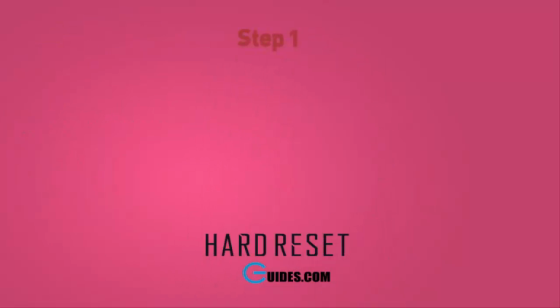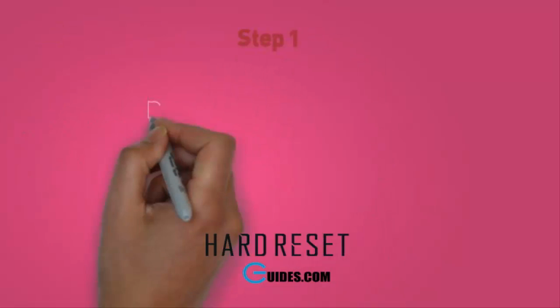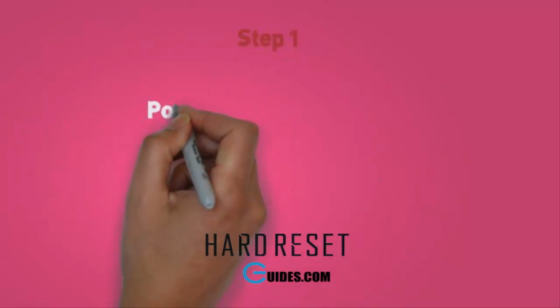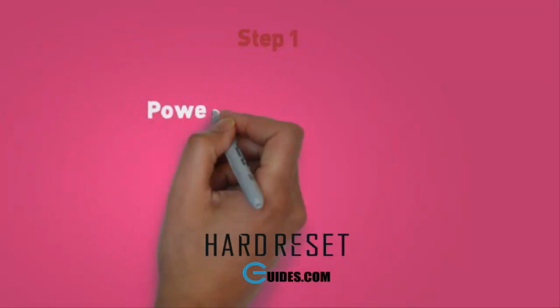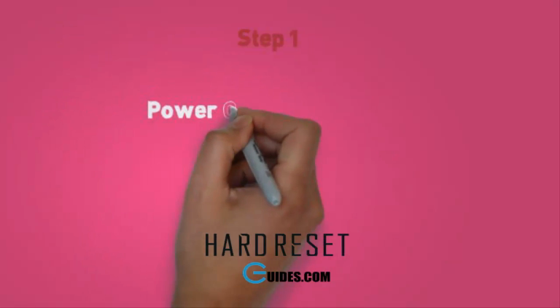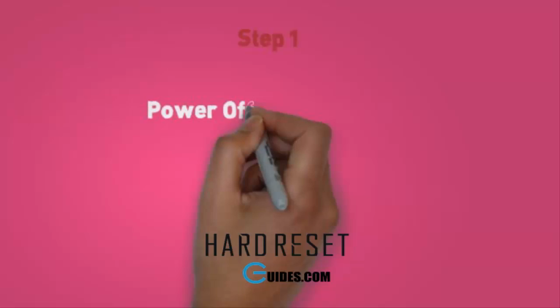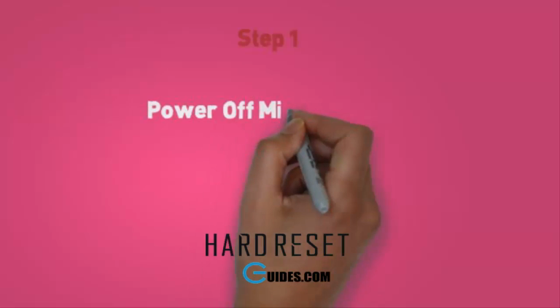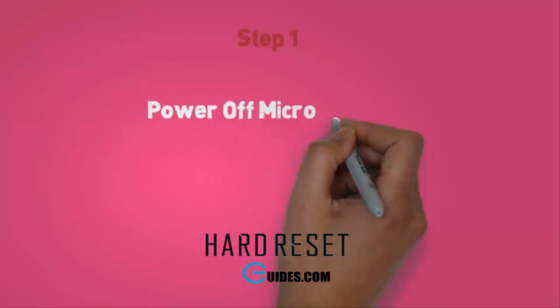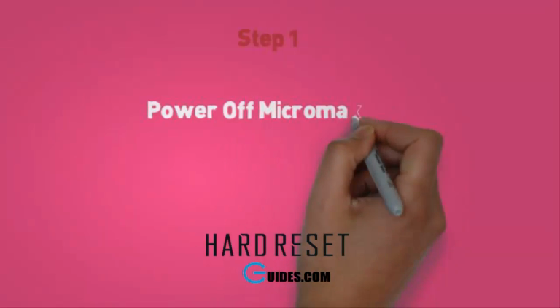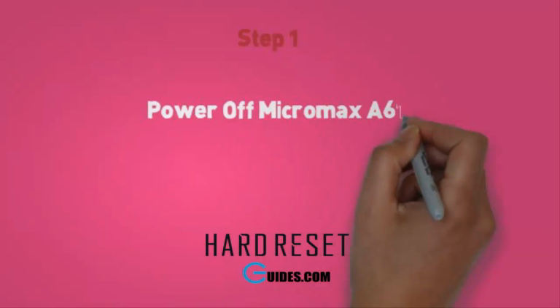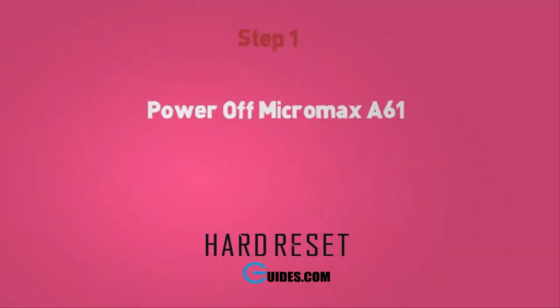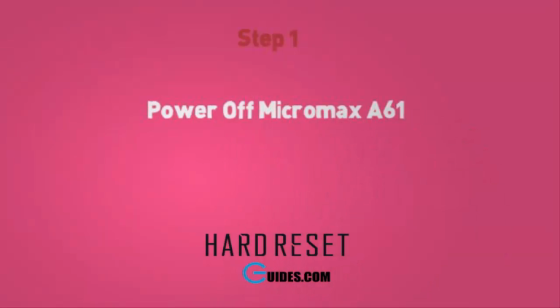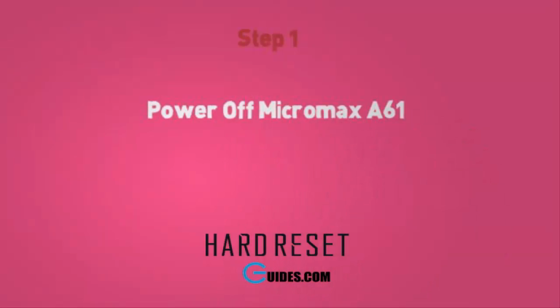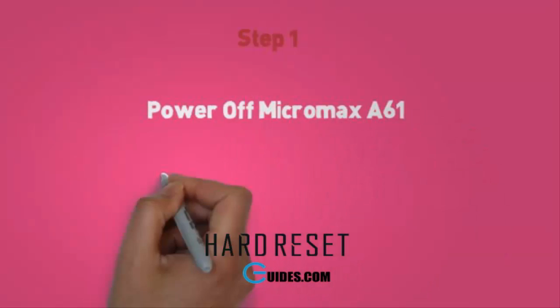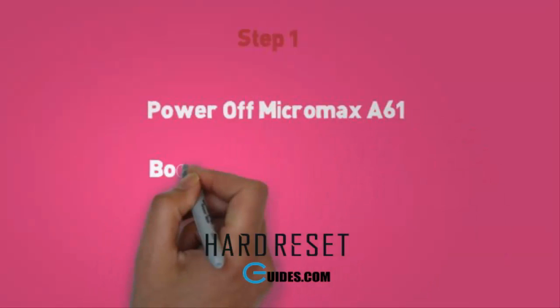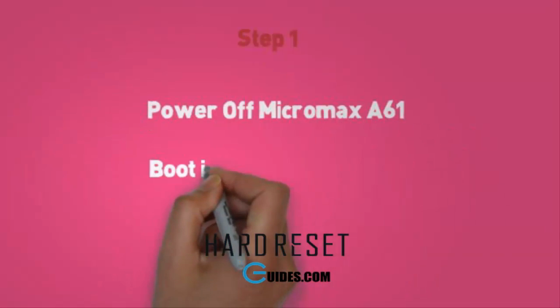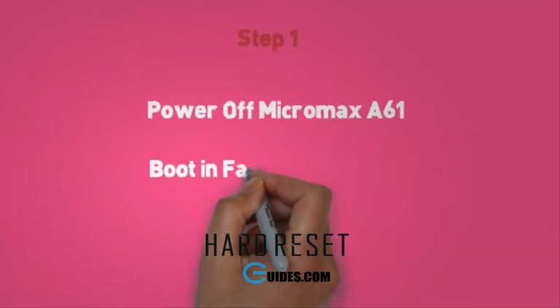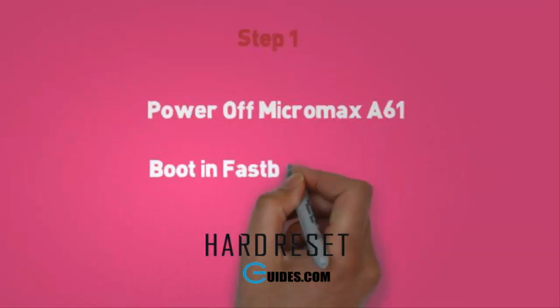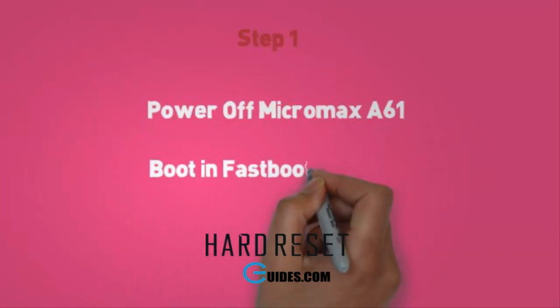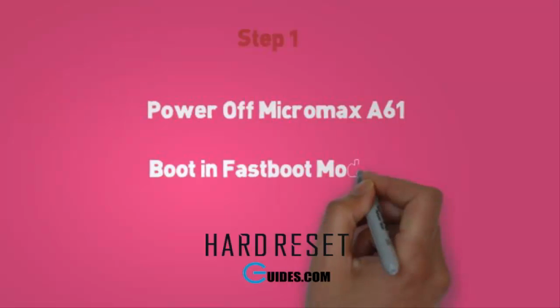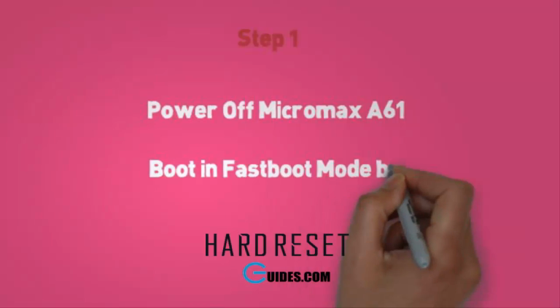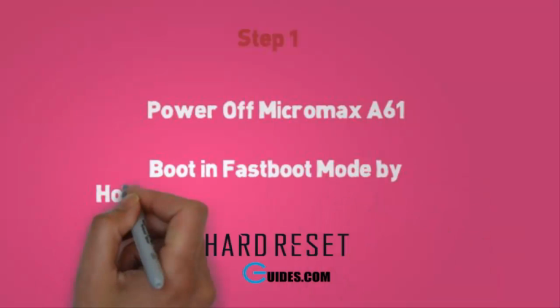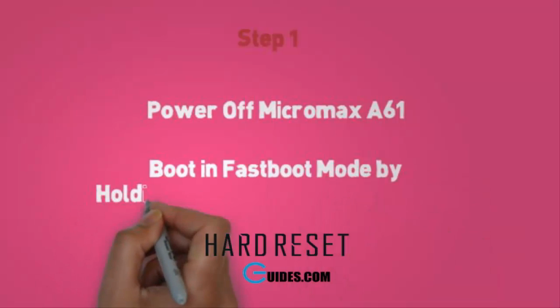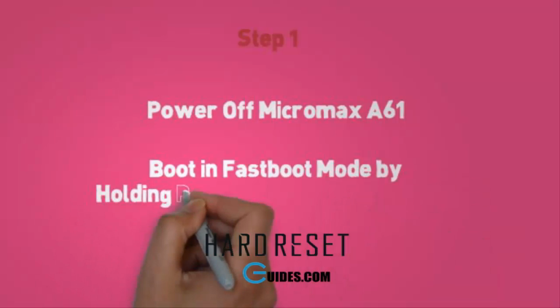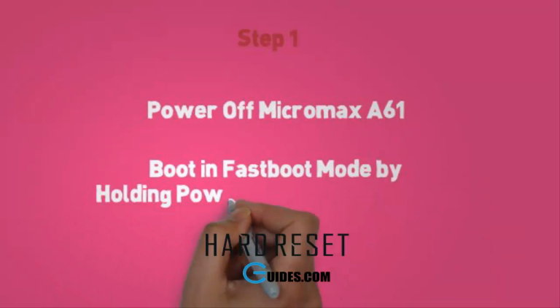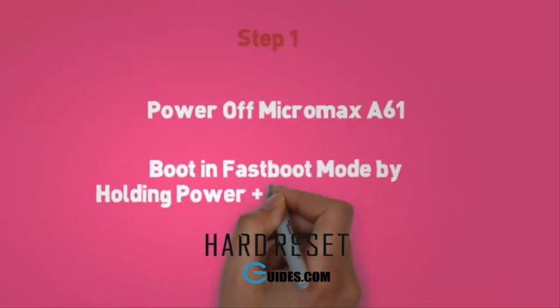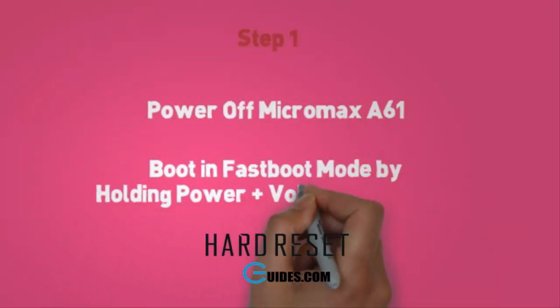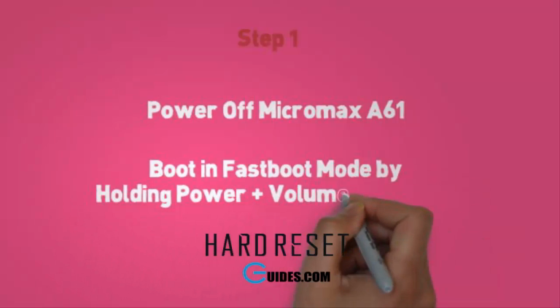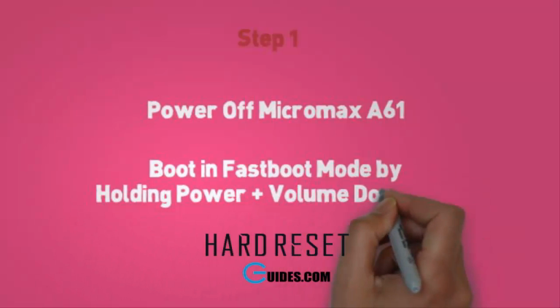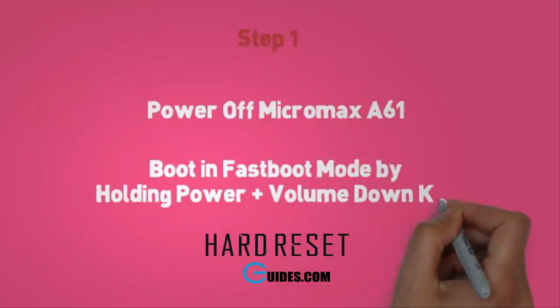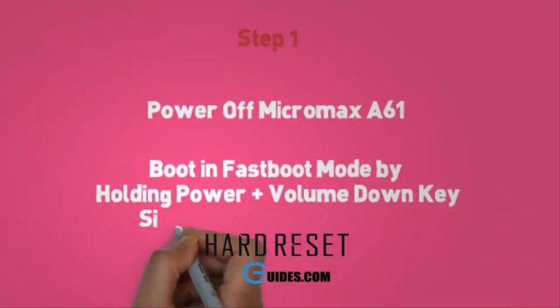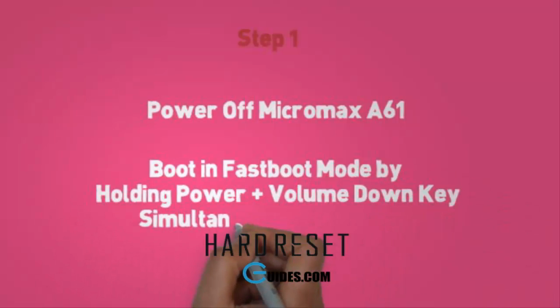Step 1. First, power off your Micromax A61 by pressing the power button. Now we will boot it into fastboot mode — press the volume down plus power button together and hold it for 30 seconds.